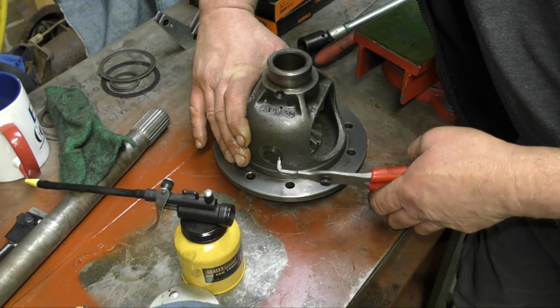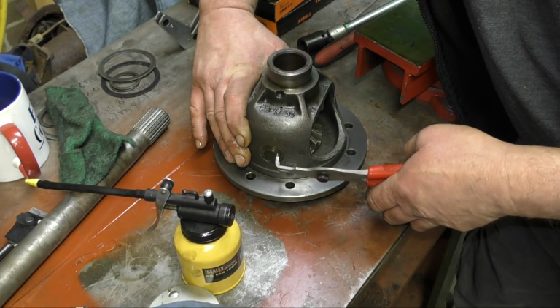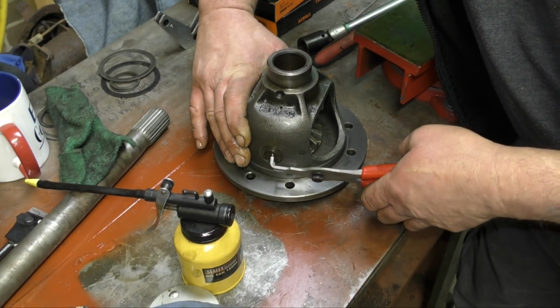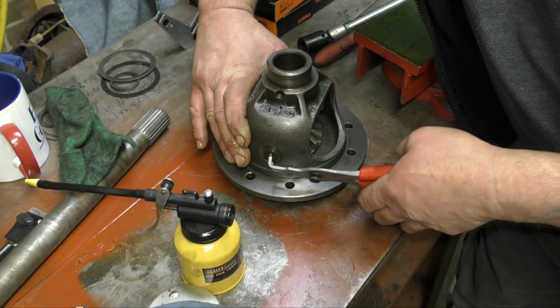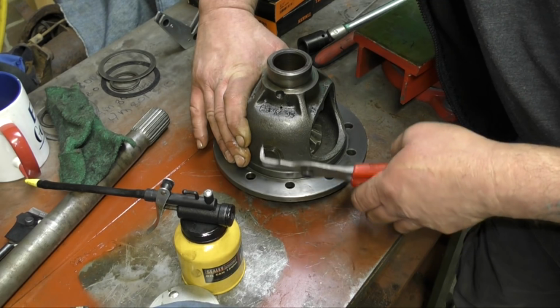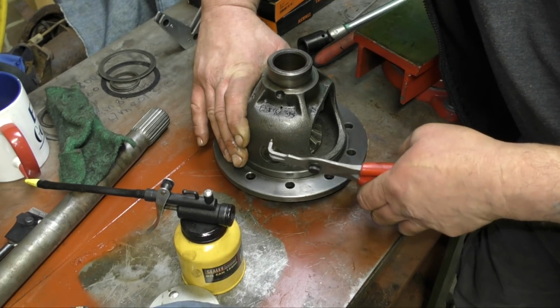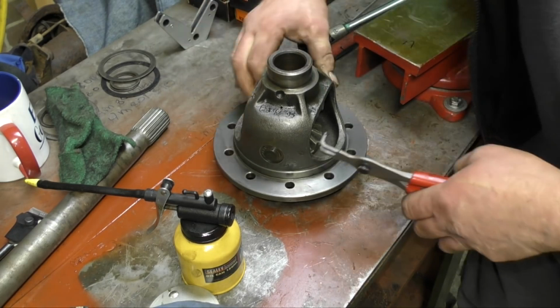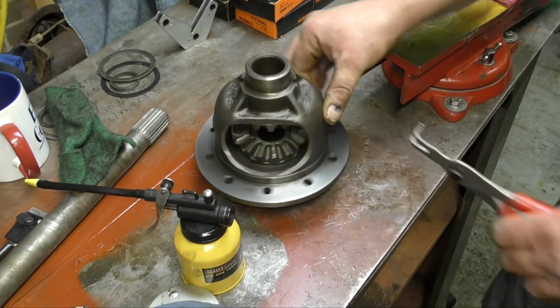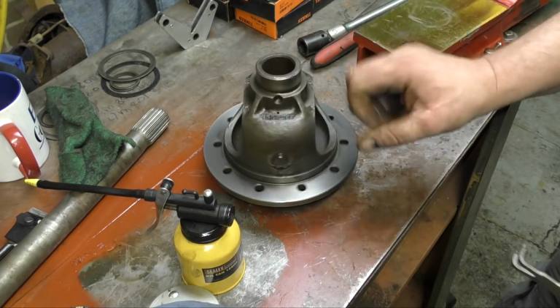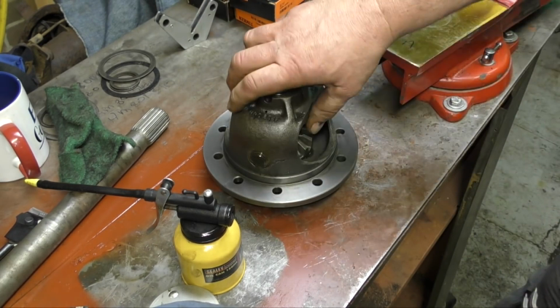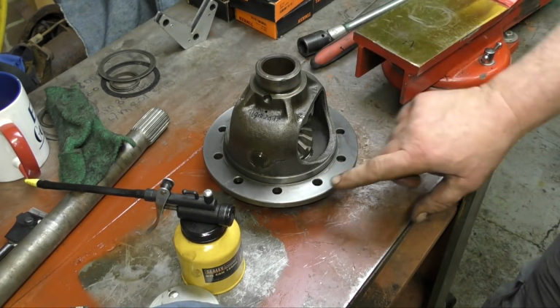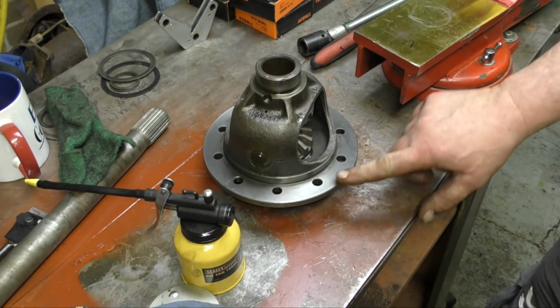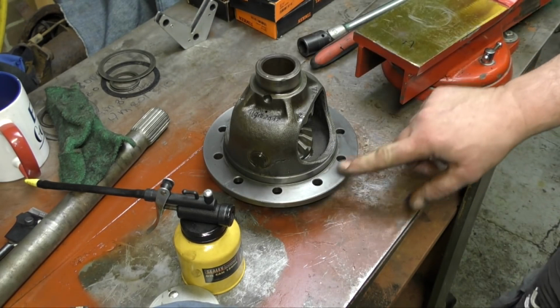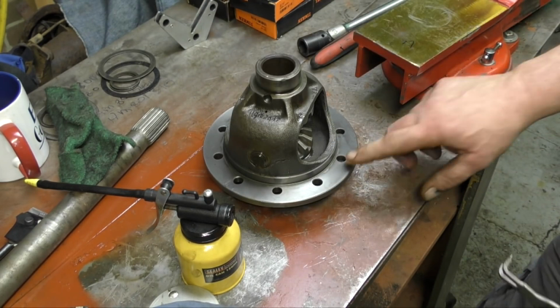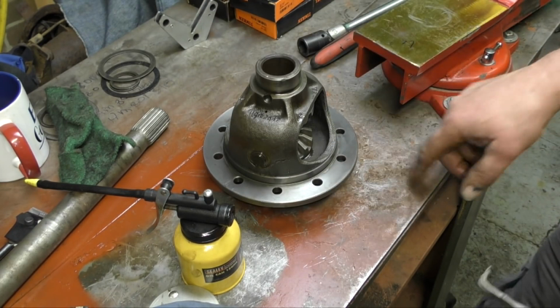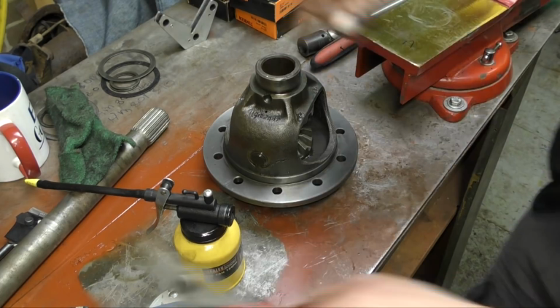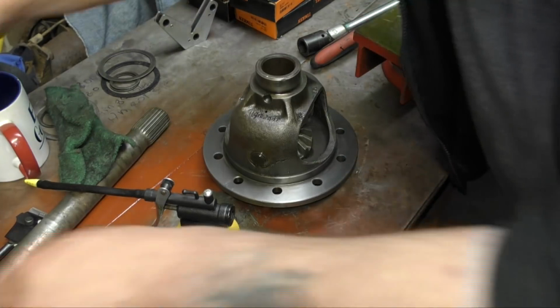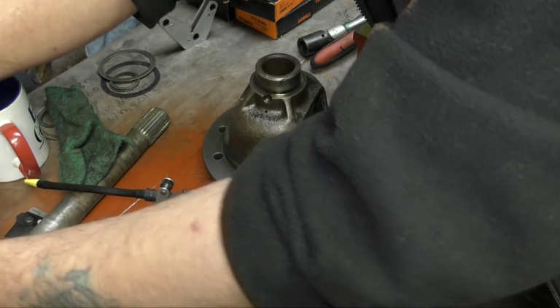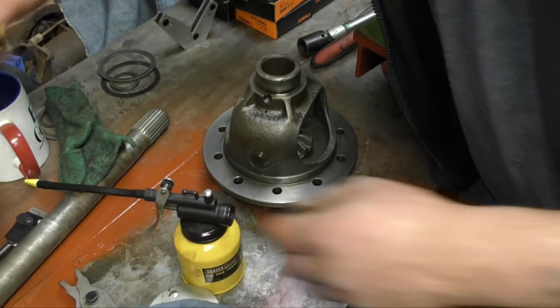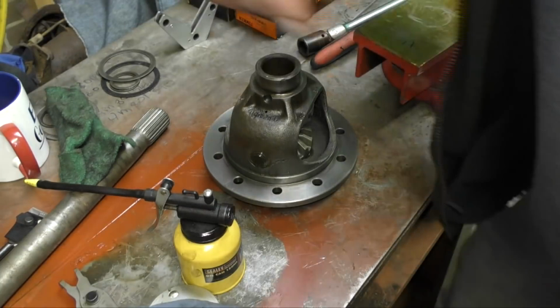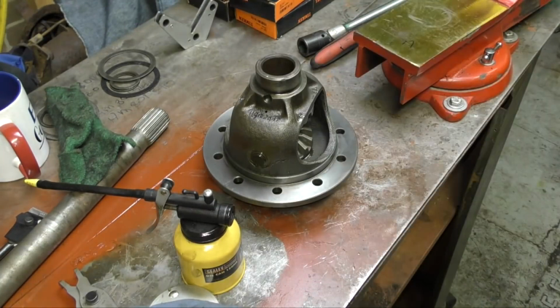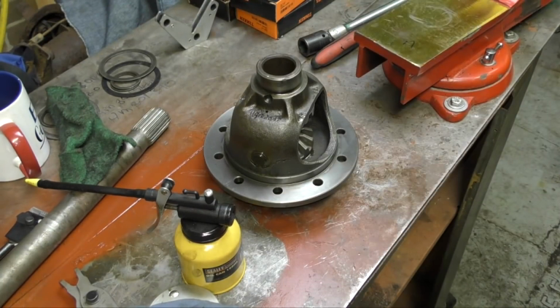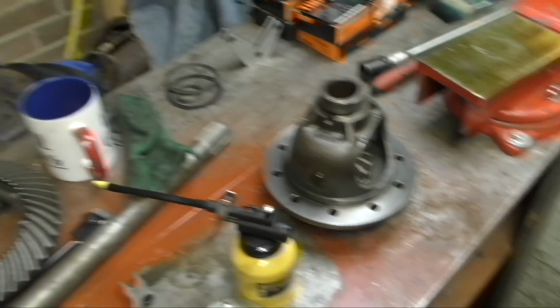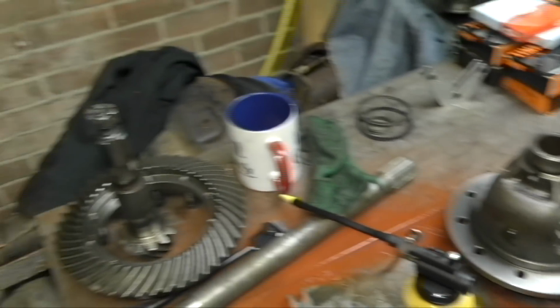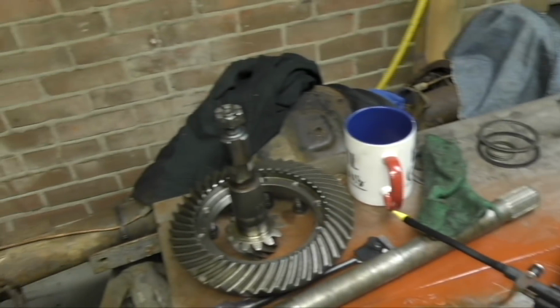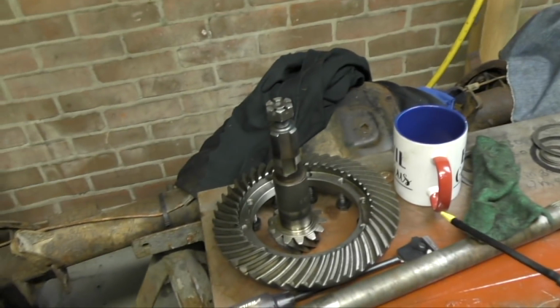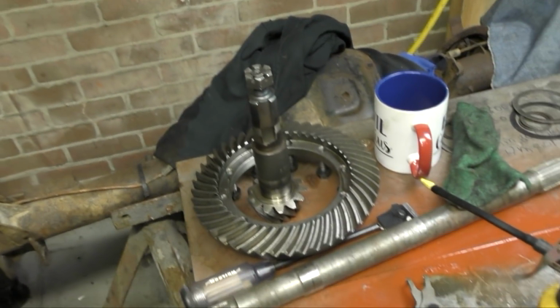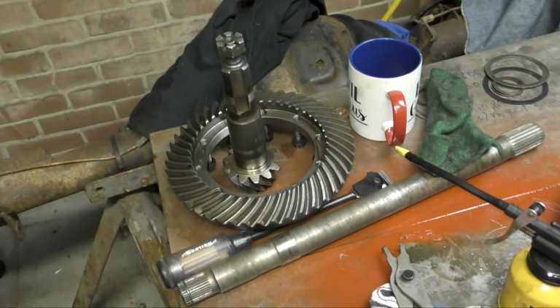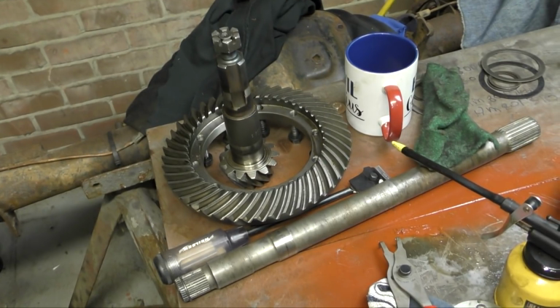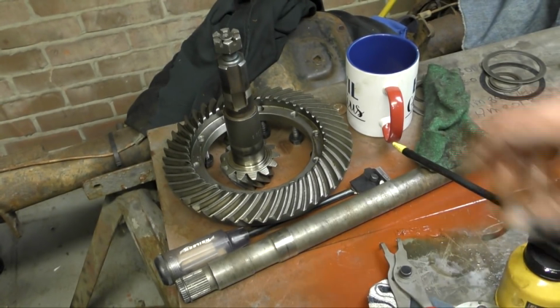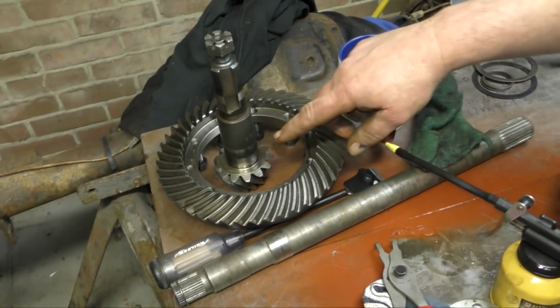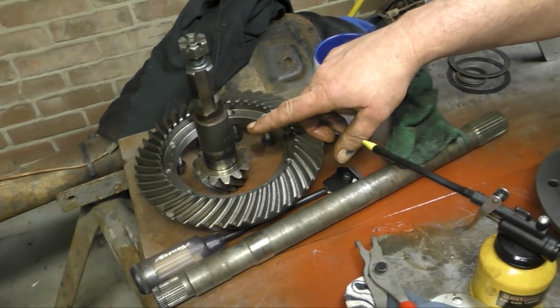That's that put back together. For the mating face — the housing to the crown wheel — I used Scotch-Brite, and the same thing applies: always clean mating faces, never dent them or scratch them.